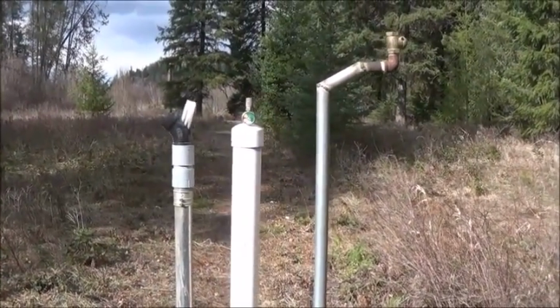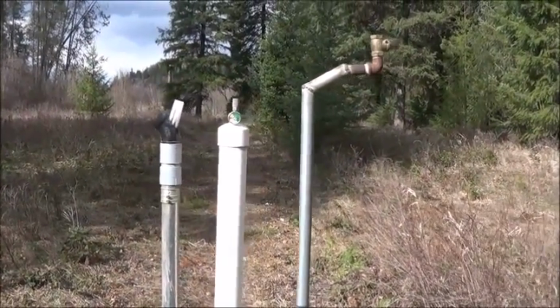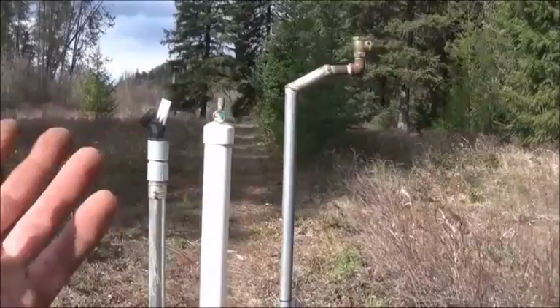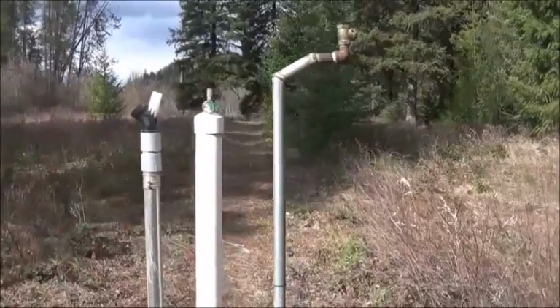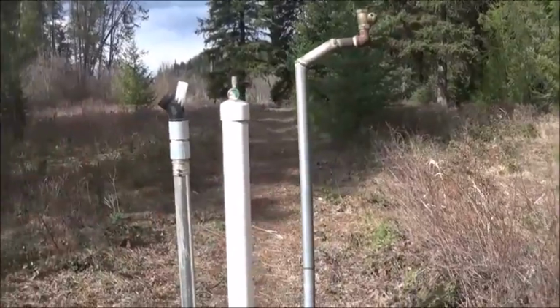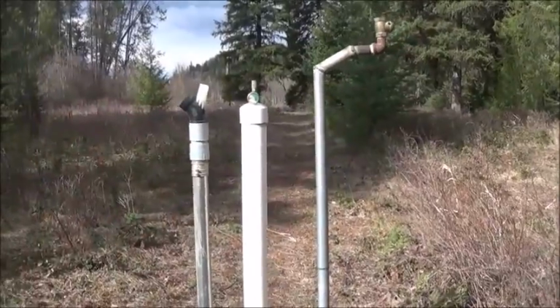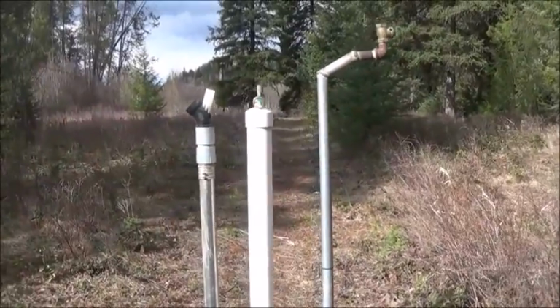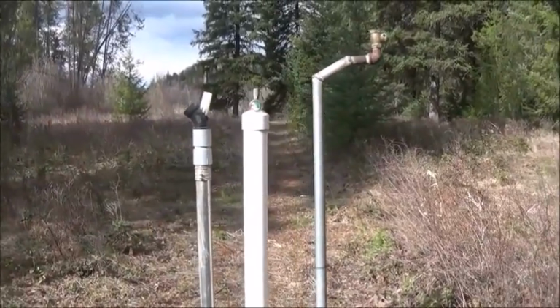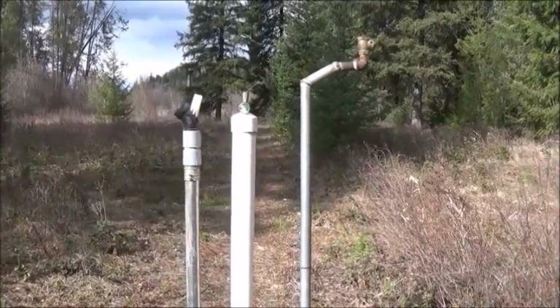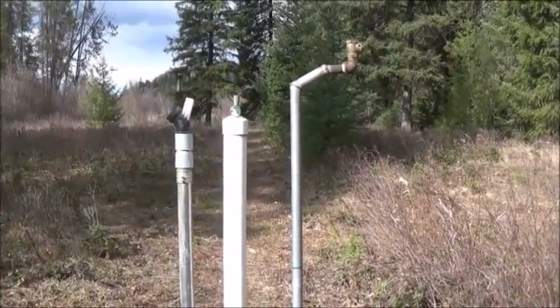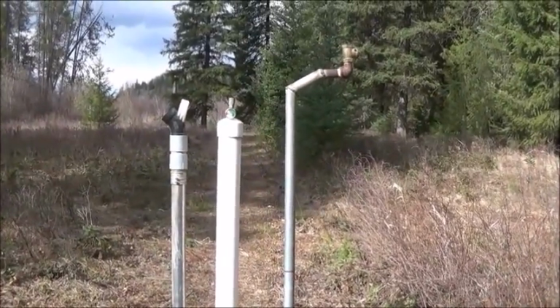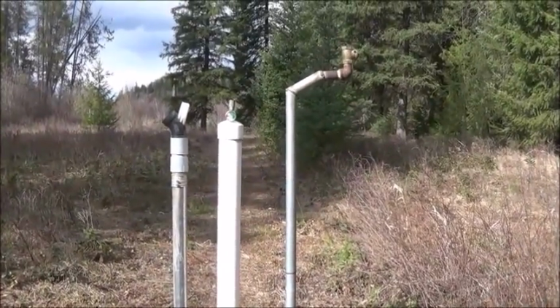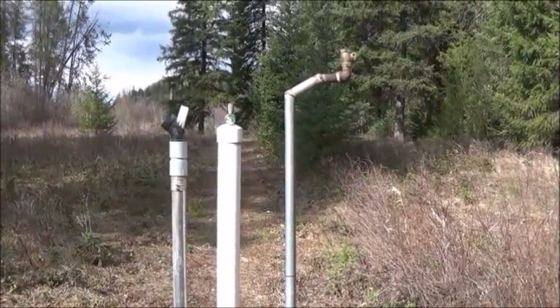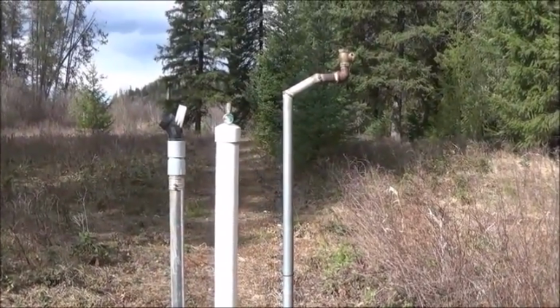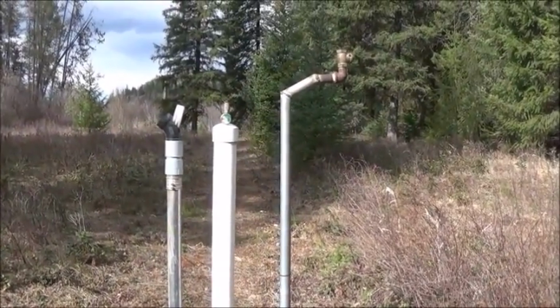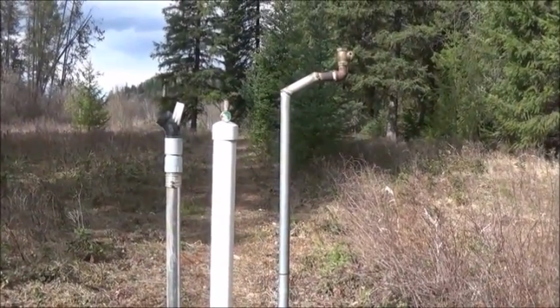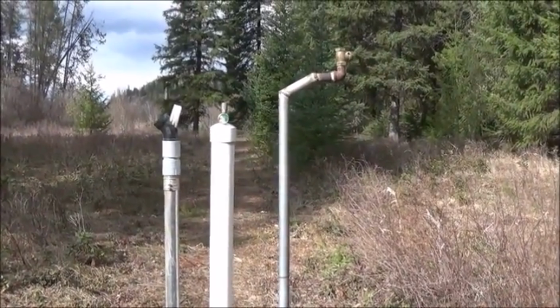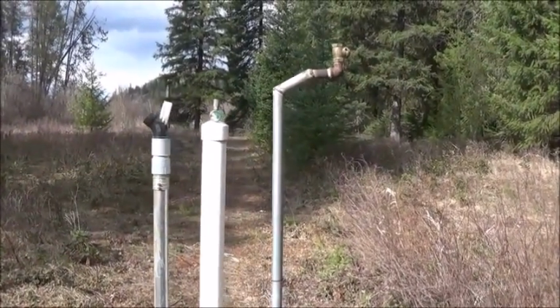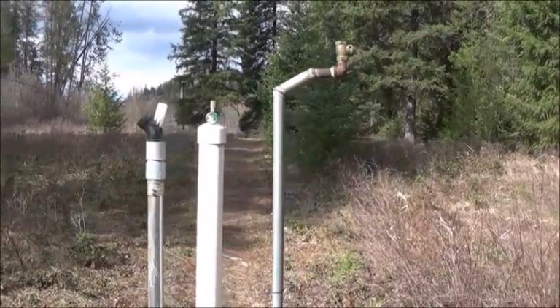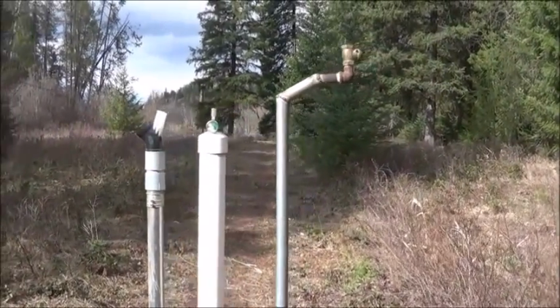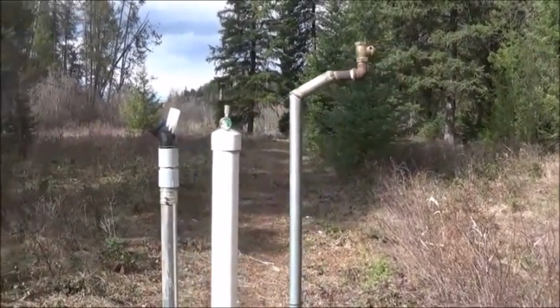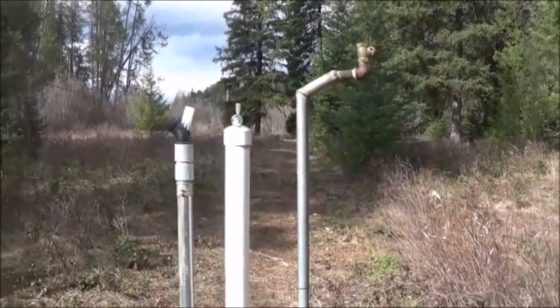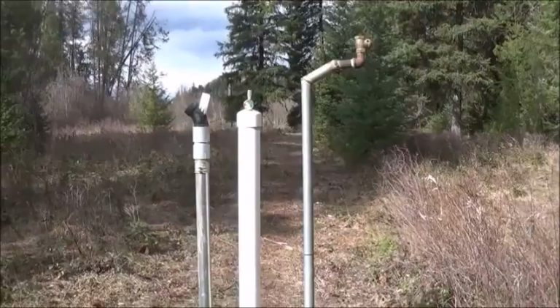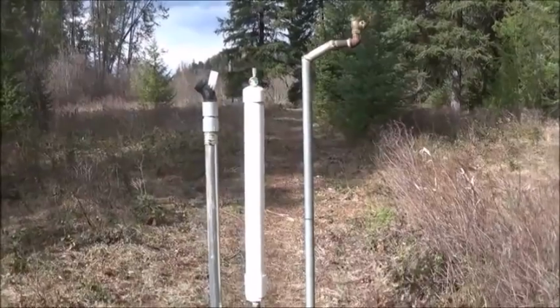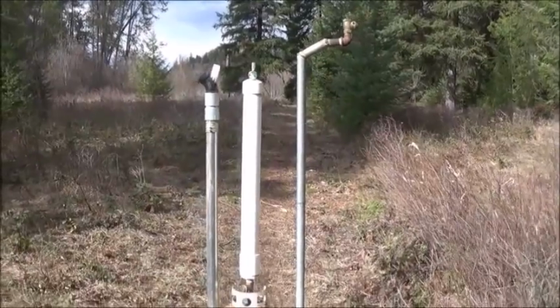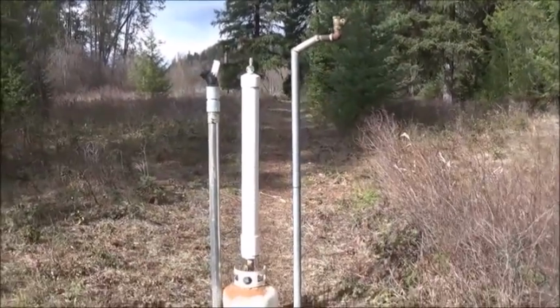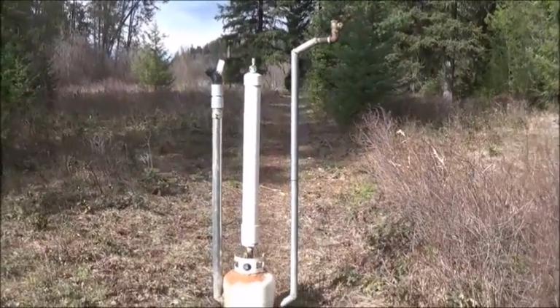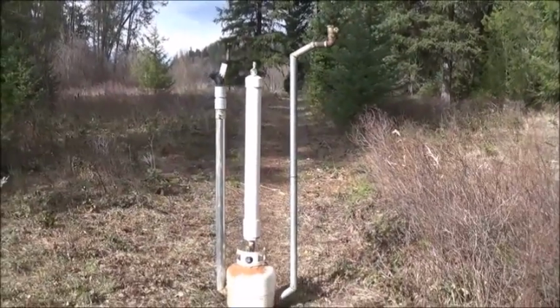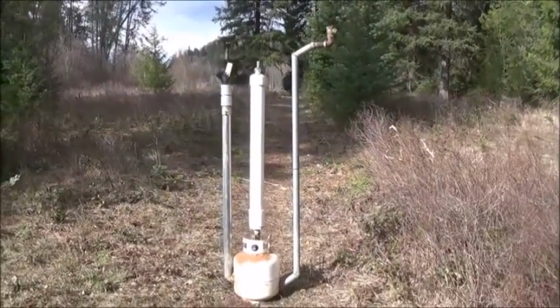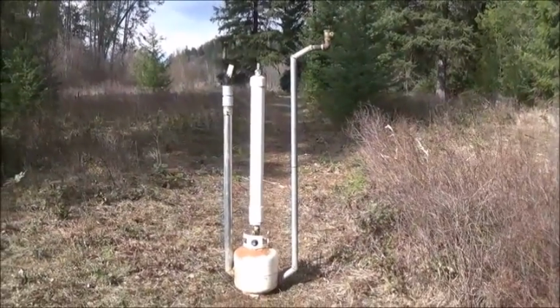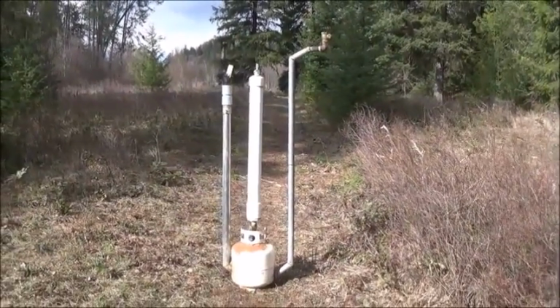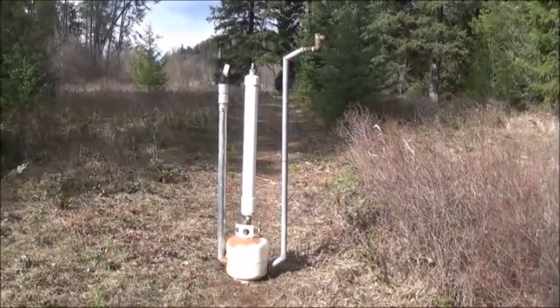The compressed air could also do aquaponics — if you're into aquaponics it could aerate your tanks. Until next time, I hope you enjoyed. This is Mr. Teslonian showing you the Tromp Hammer.